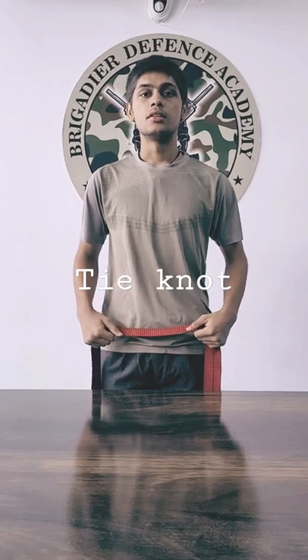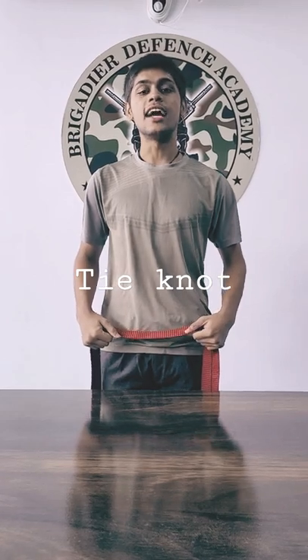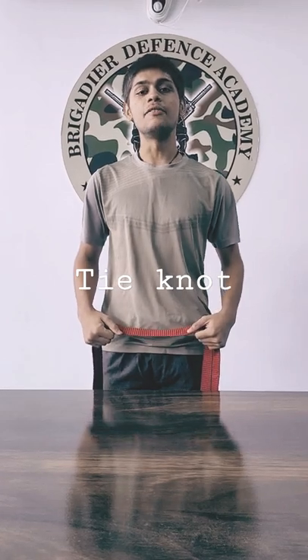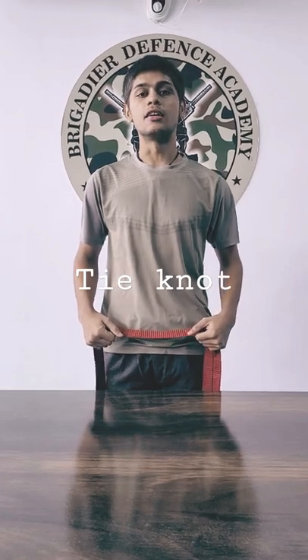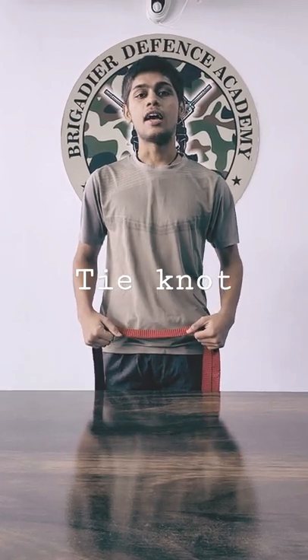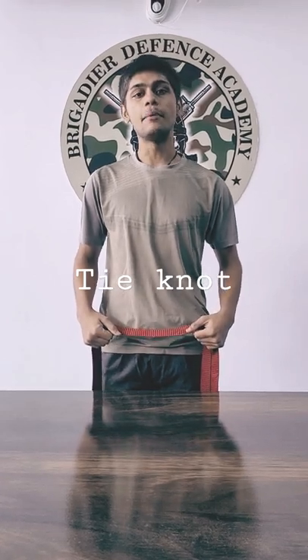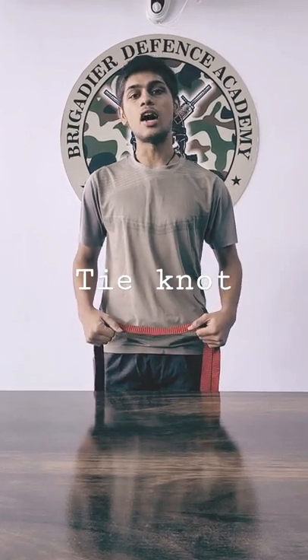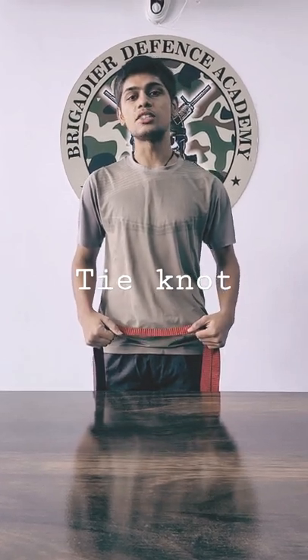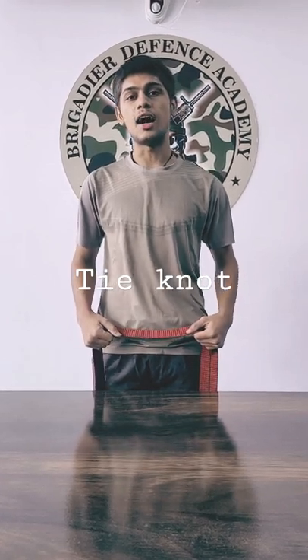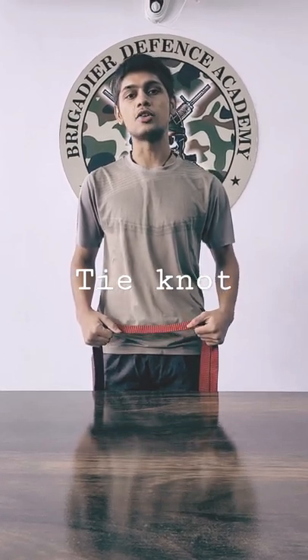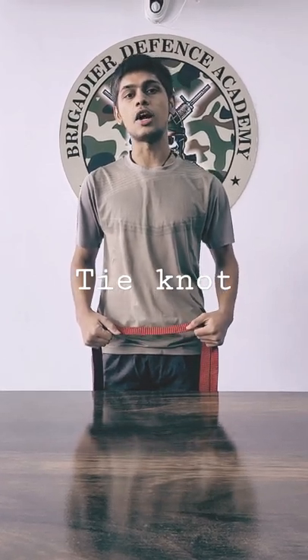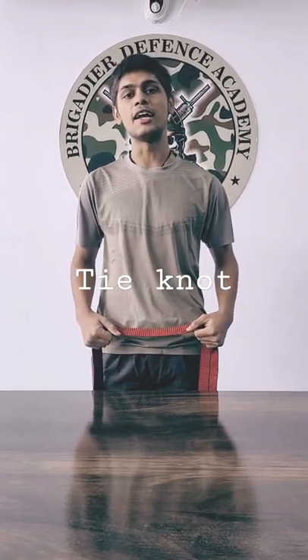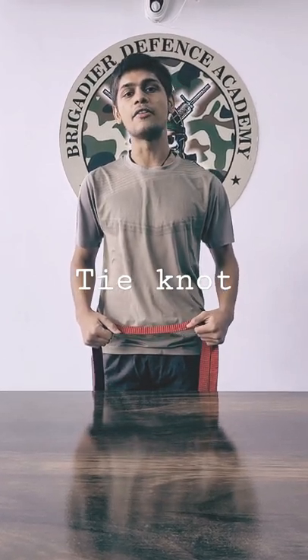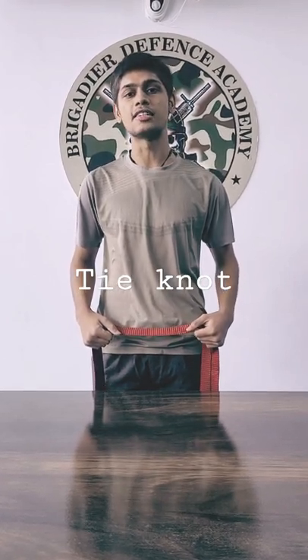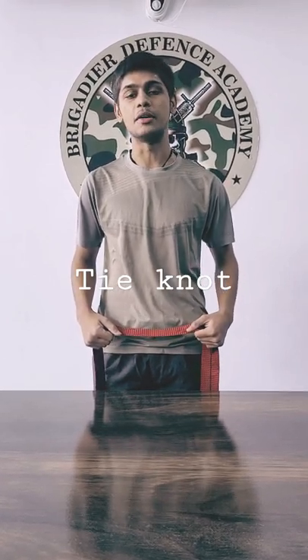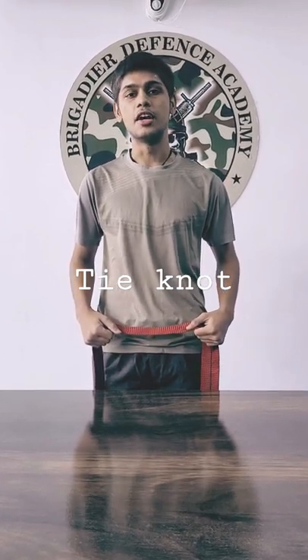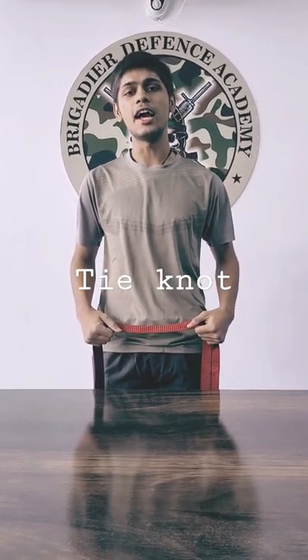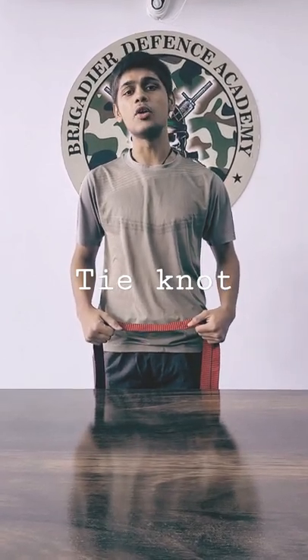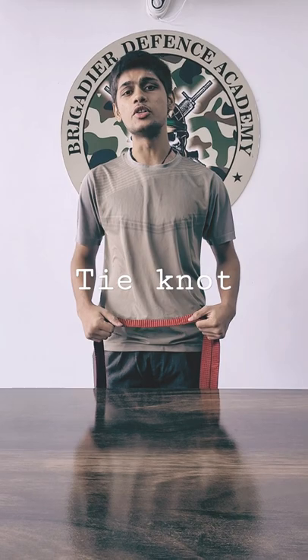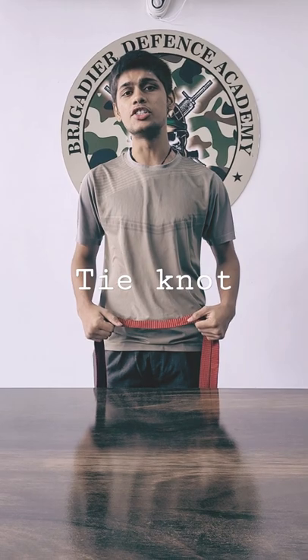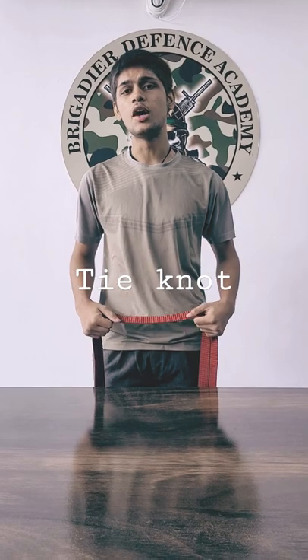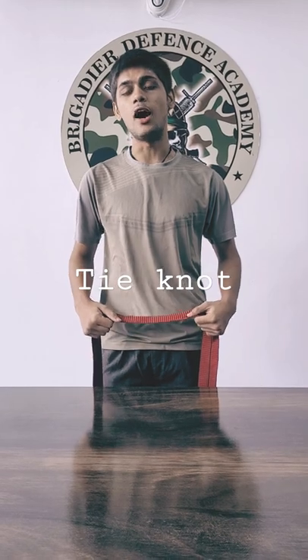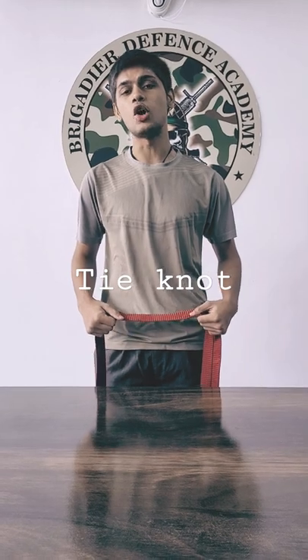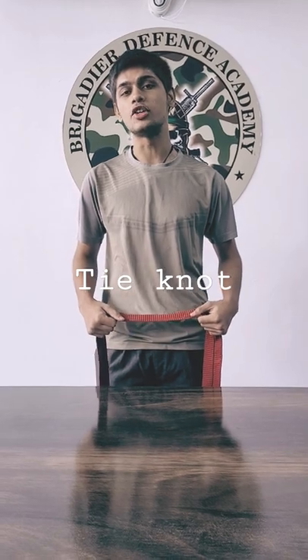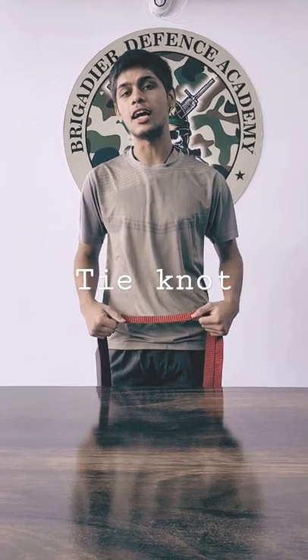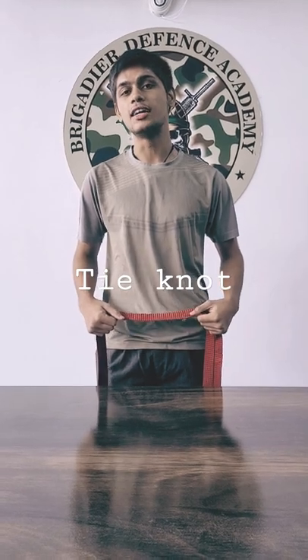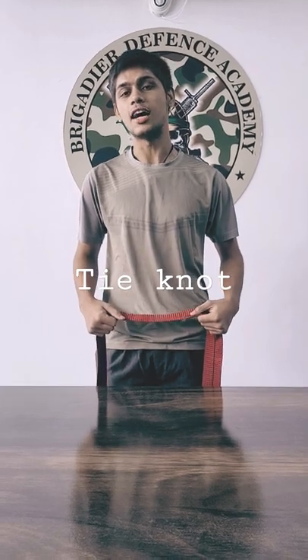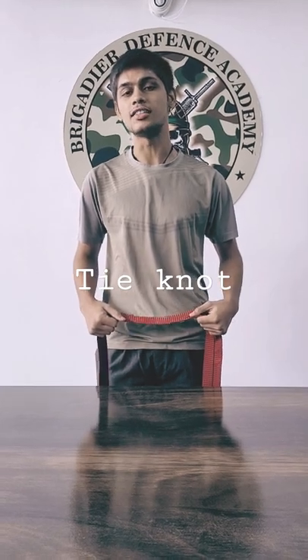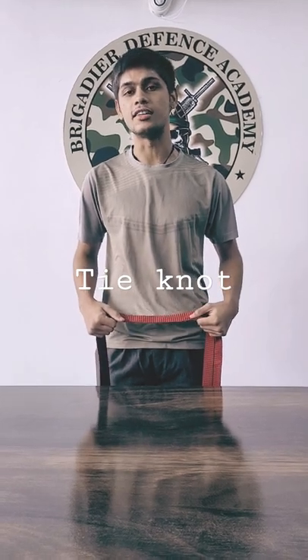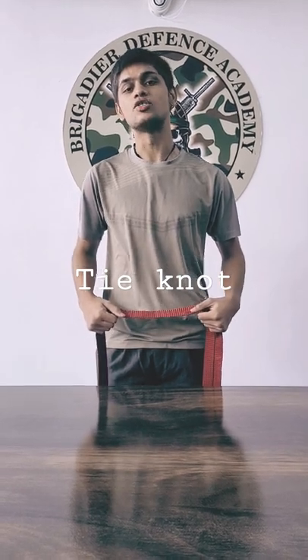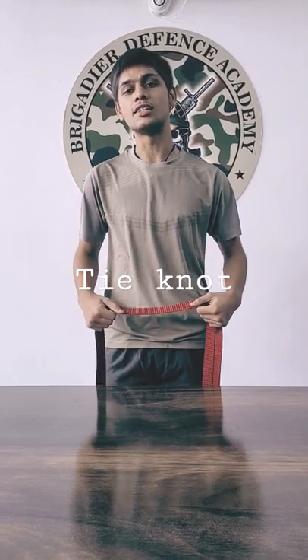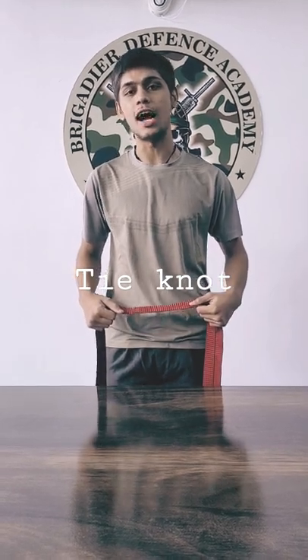Jai and everyone, I am Anurag Misra, a student of Brigade Defence Academy. Today I am going to teach you how to knot your tie in 30 seconds. So let's start.